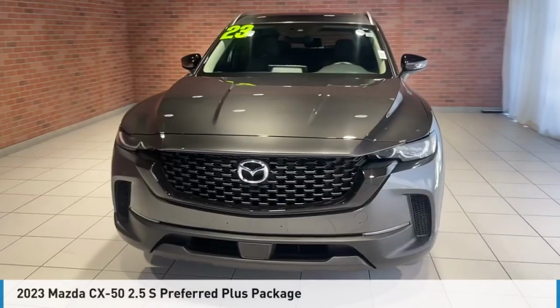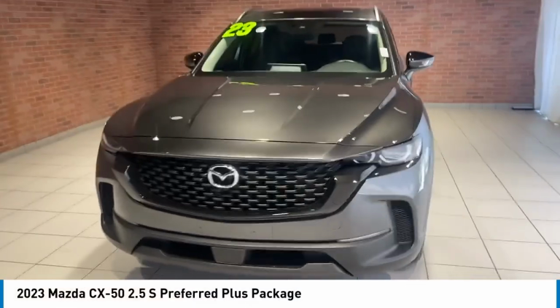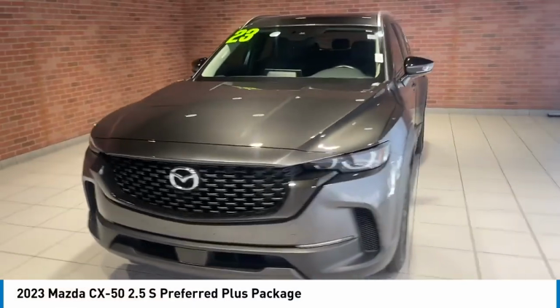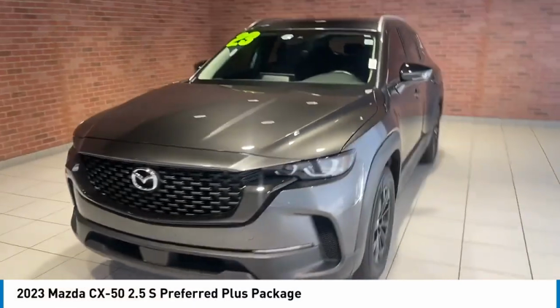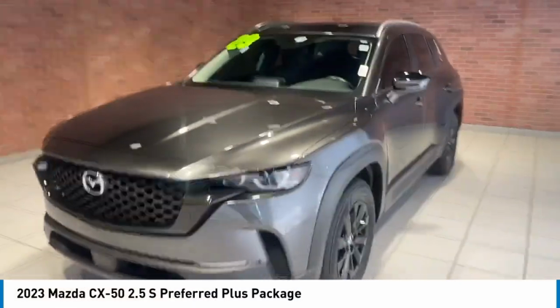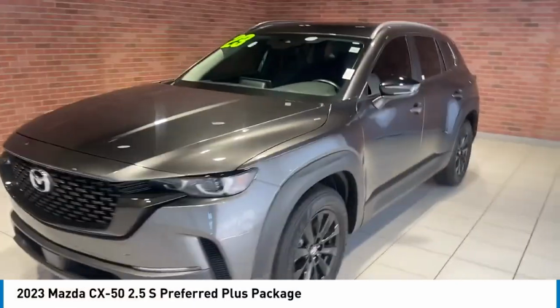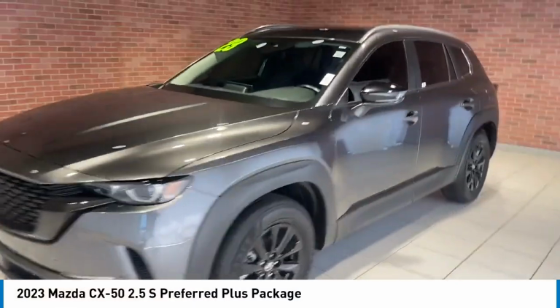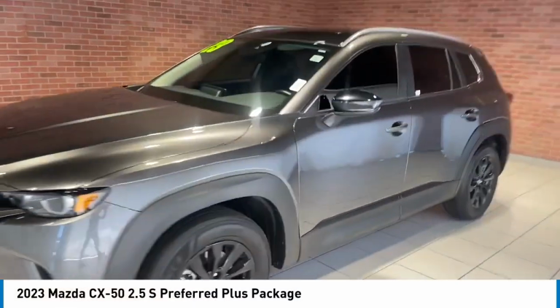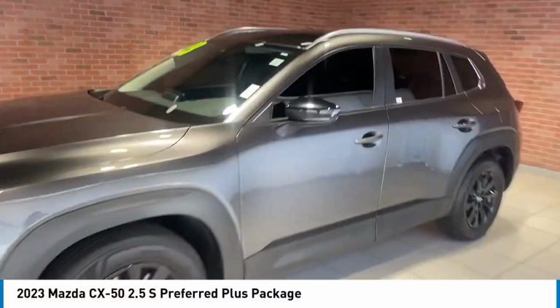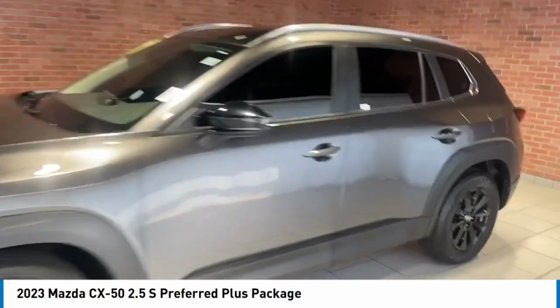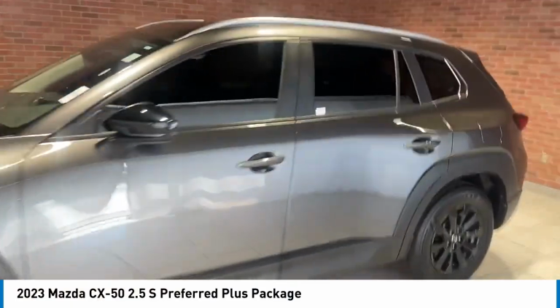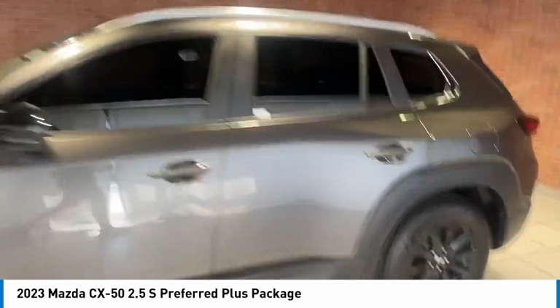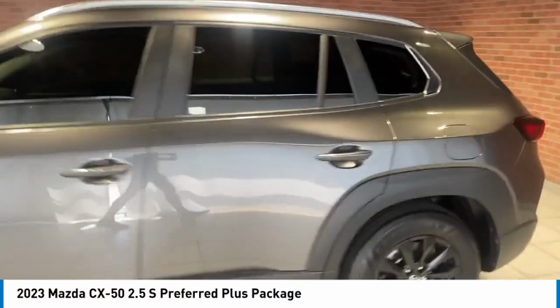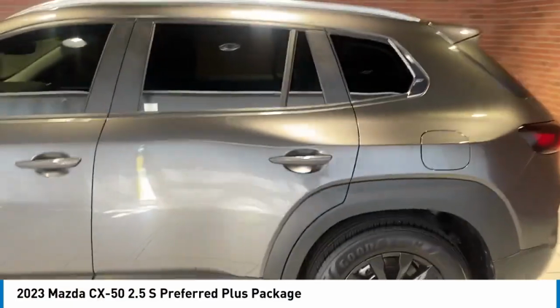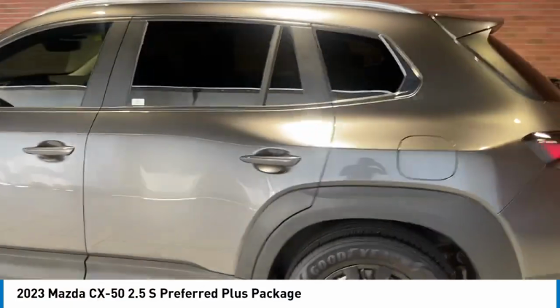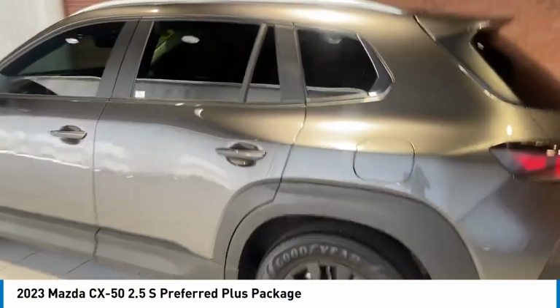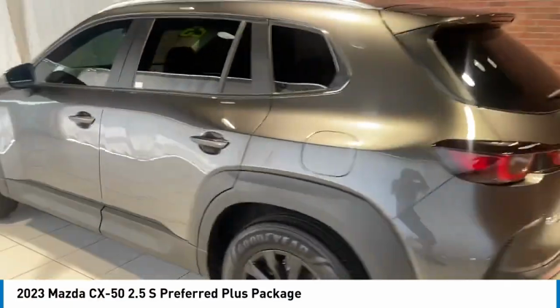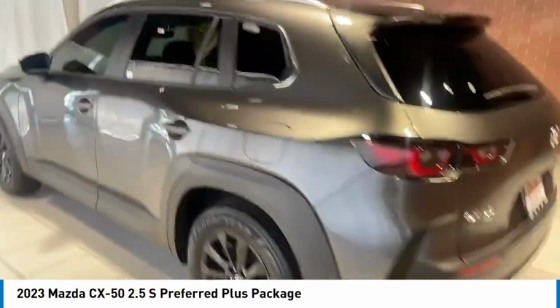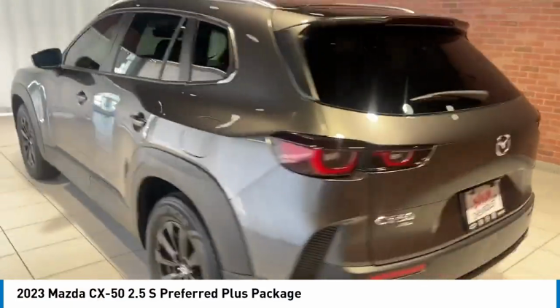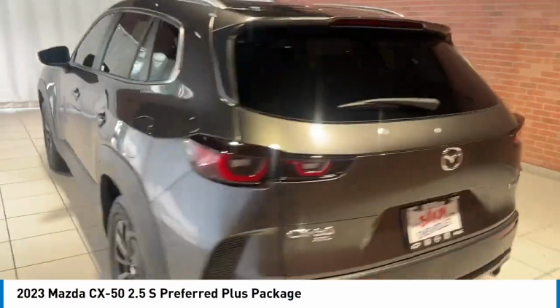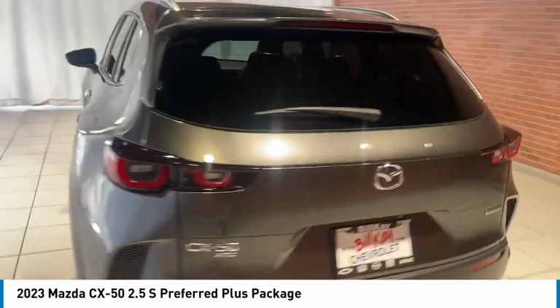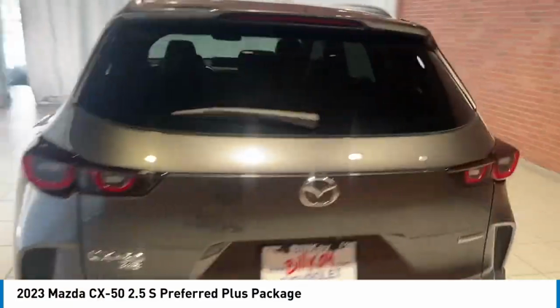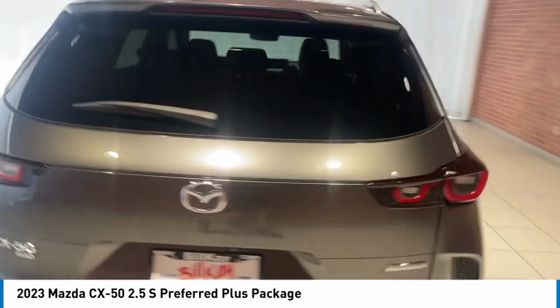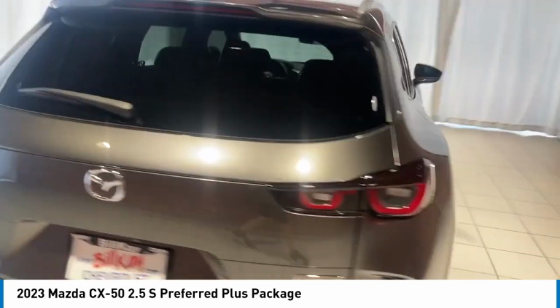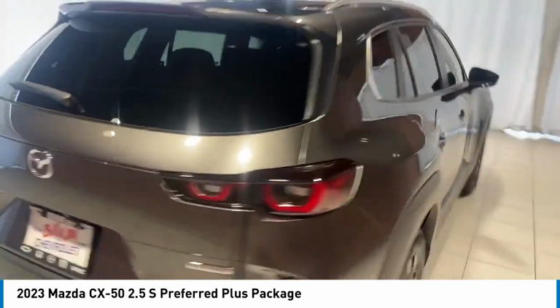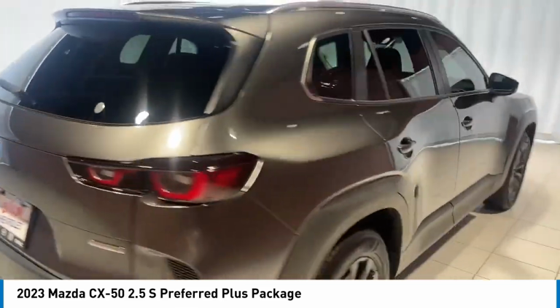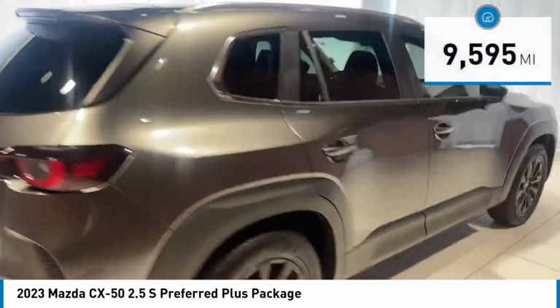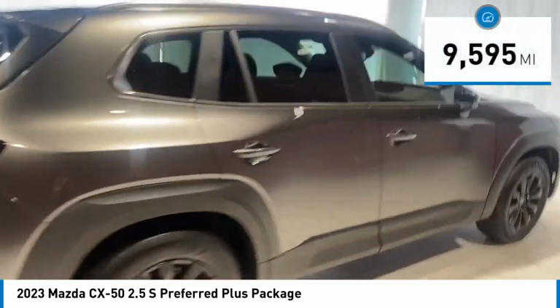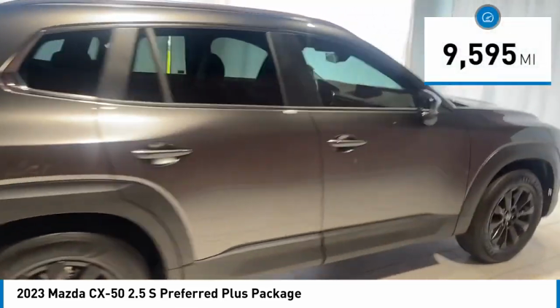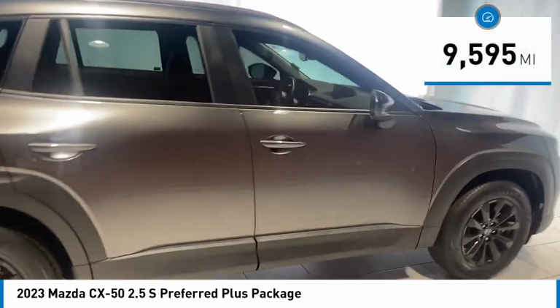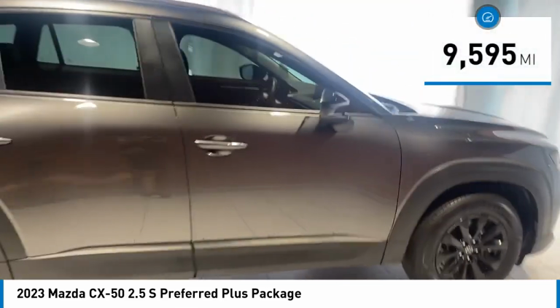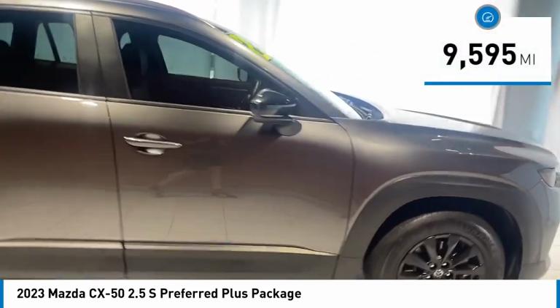You'll love this vehicle. It's a vehicle you'll want to take home. Call today and get in touch with the dealer directly and be the first person to open the vehicle's door today. This vehicle has less than 10,000 miles.